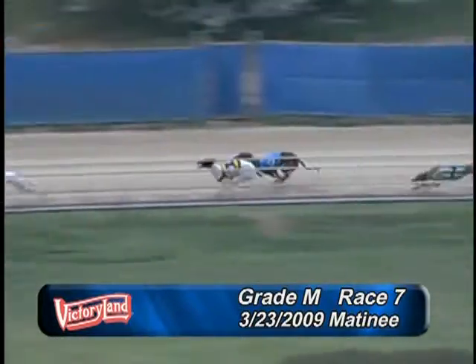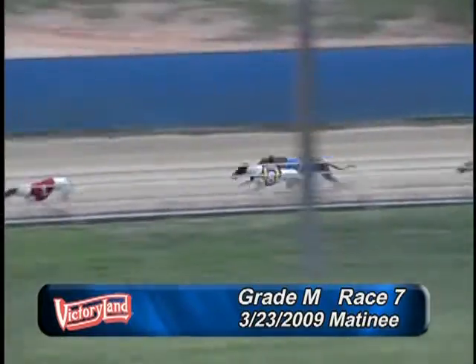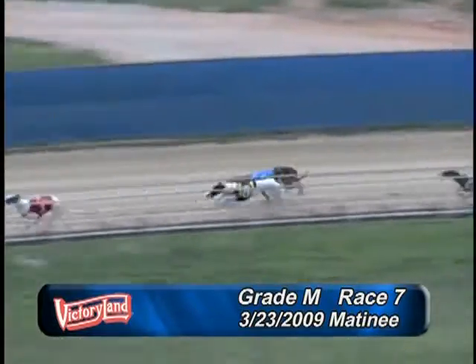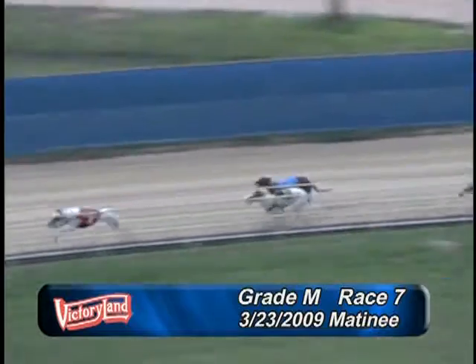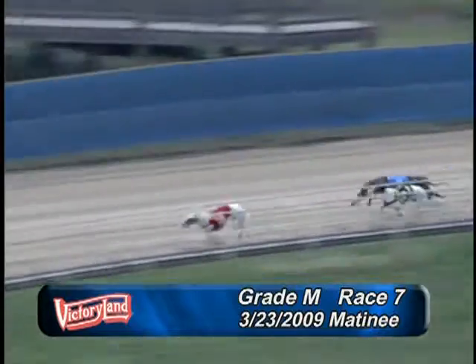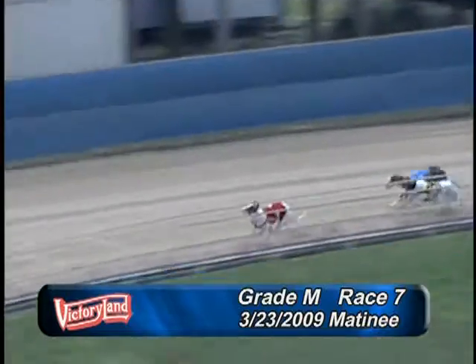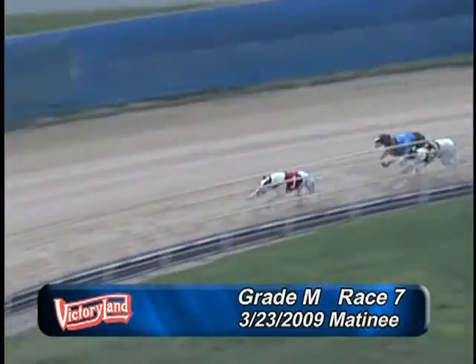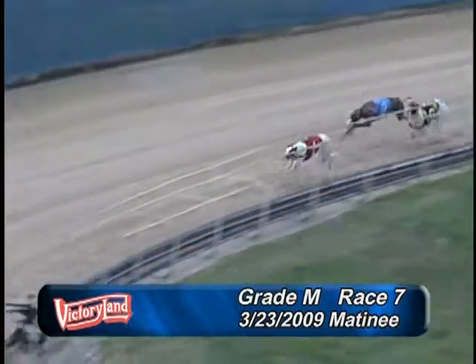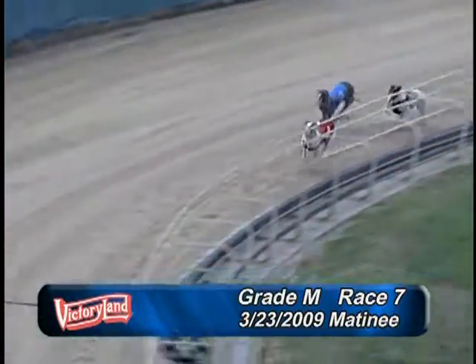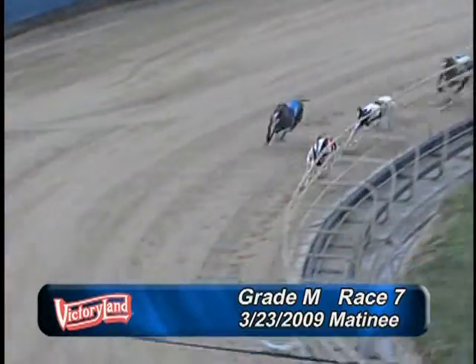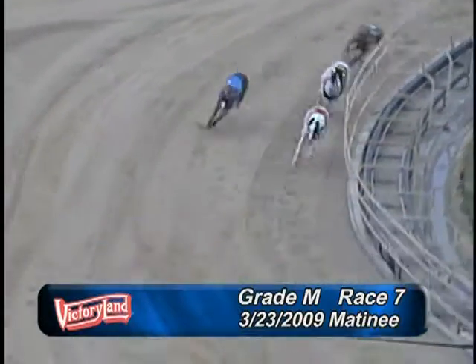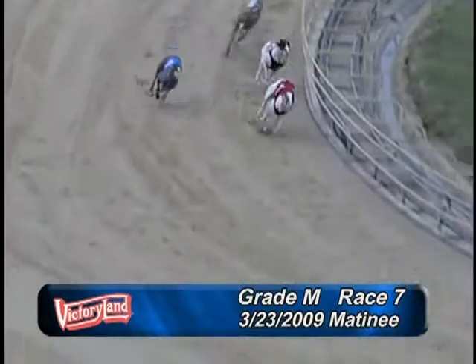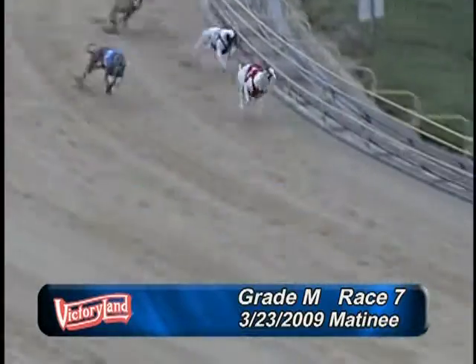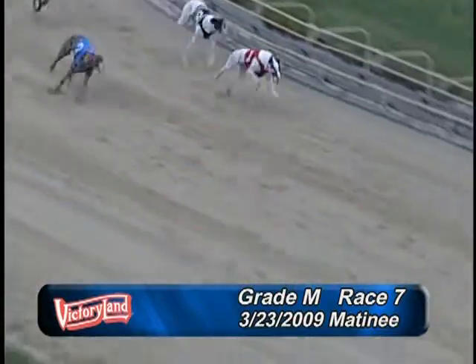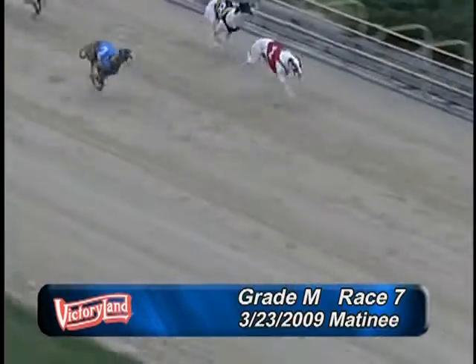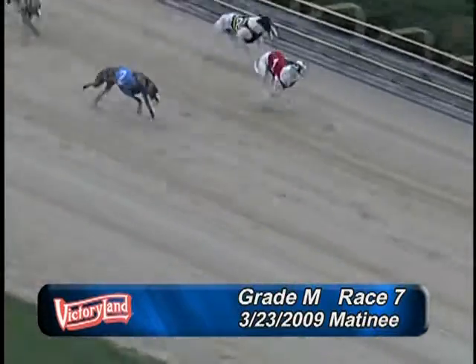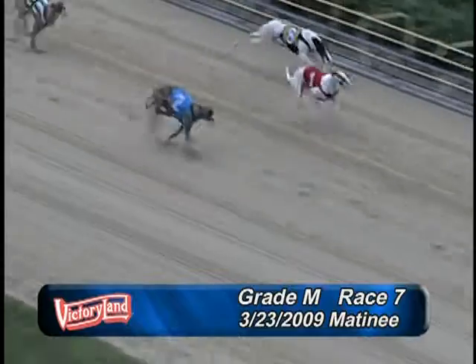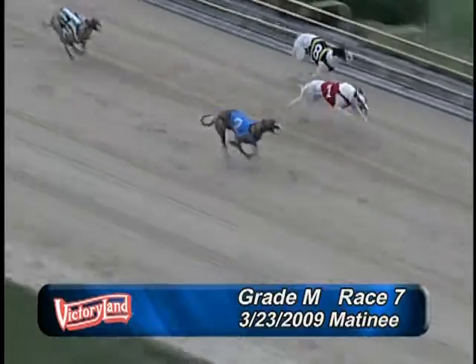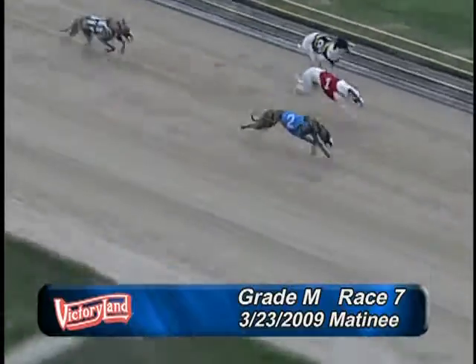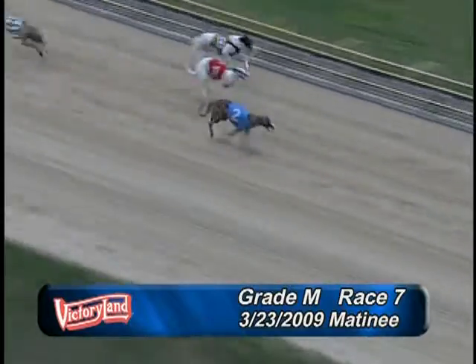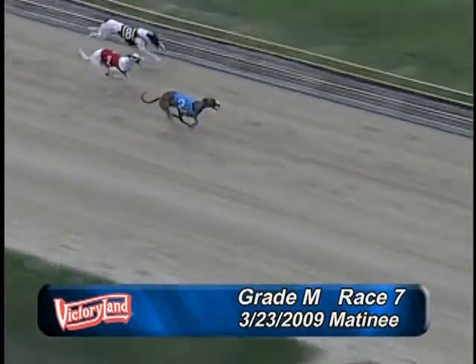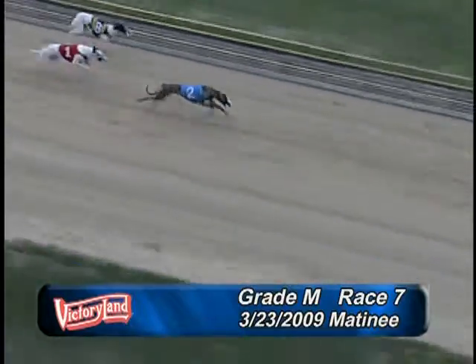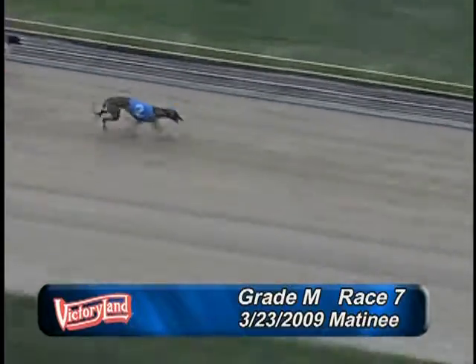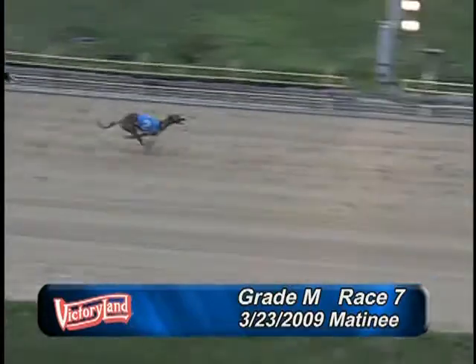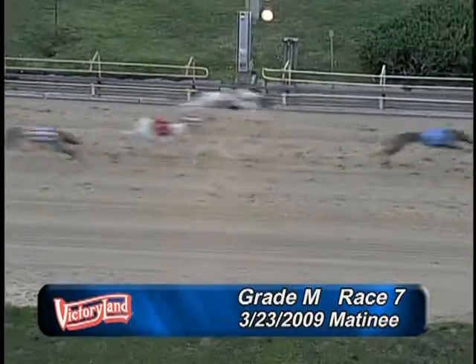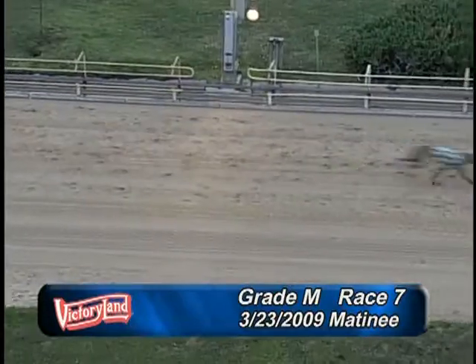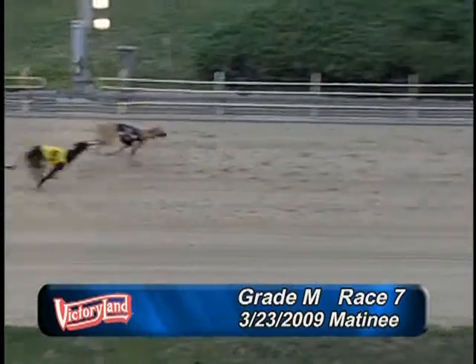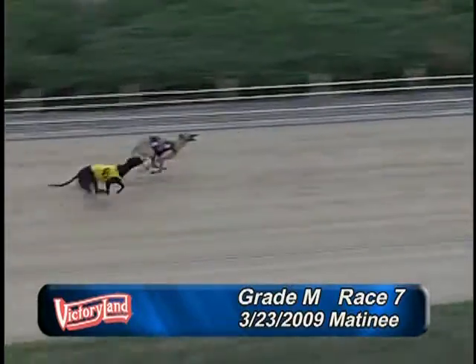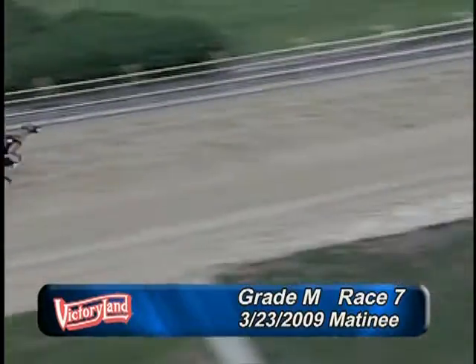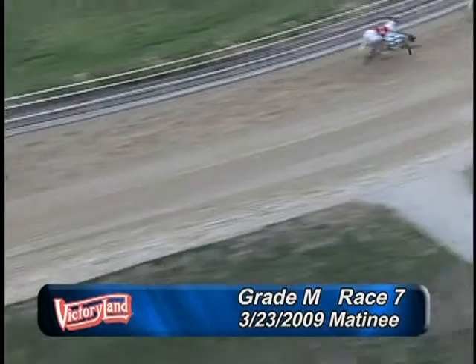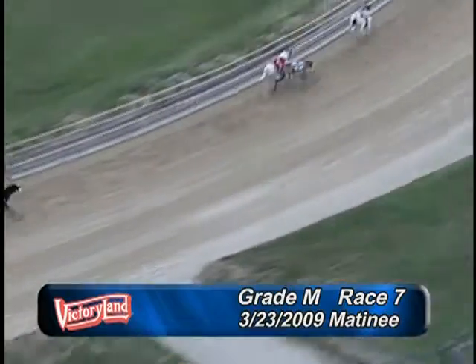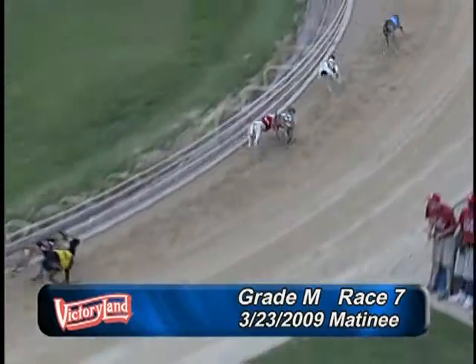Here we come into the final turn and spinning from the turn down the home stretch. It's the 1-and-2. Here comes the 8-and-7. It's the 2-8, 2-8-1-7. Under the wire.